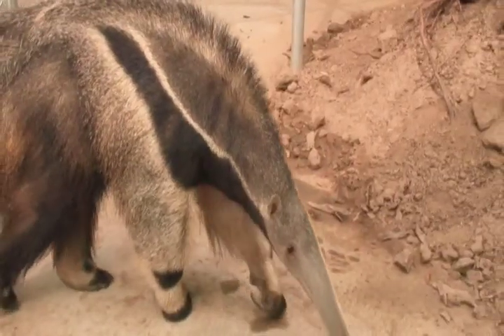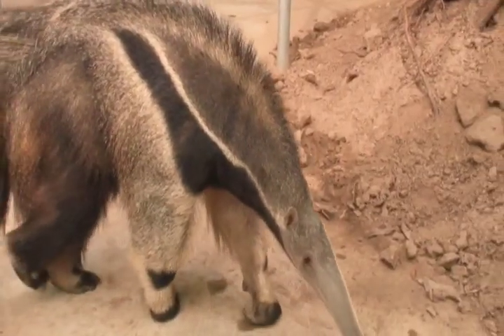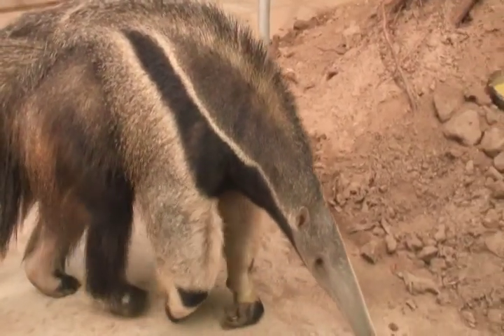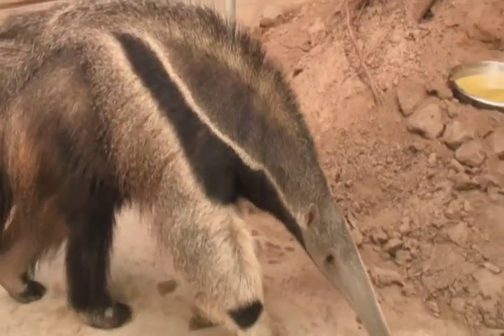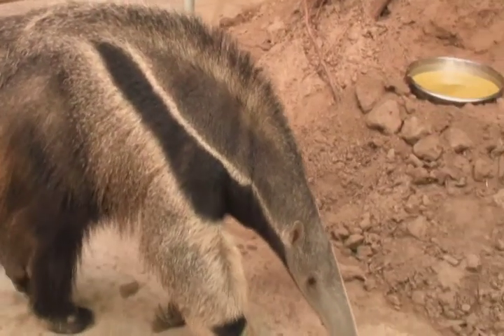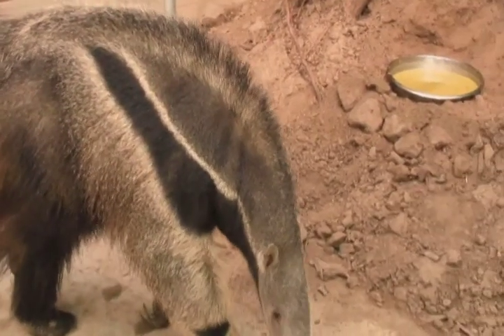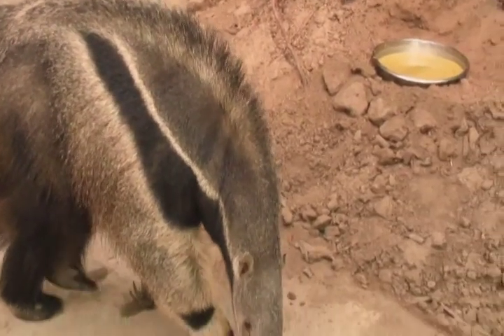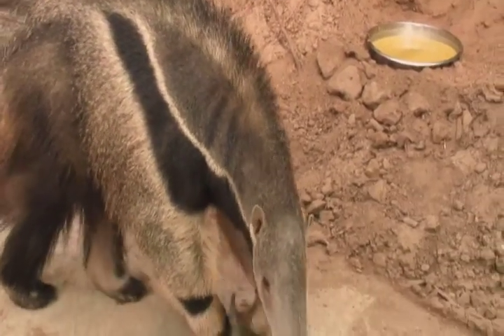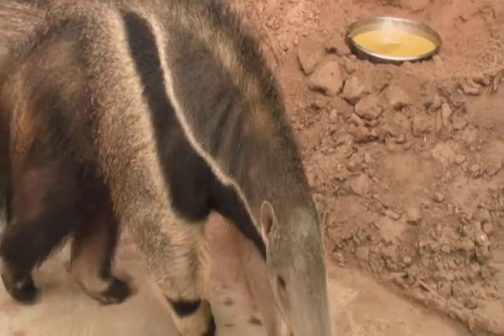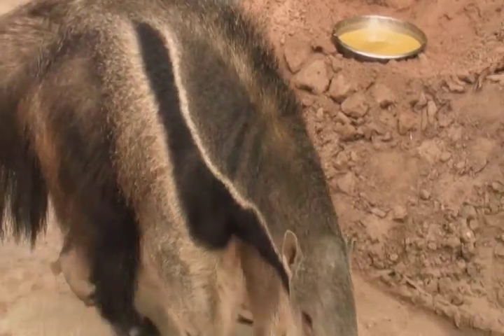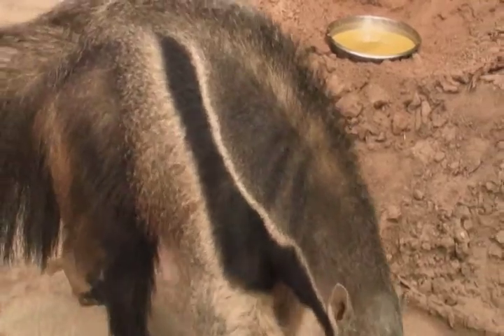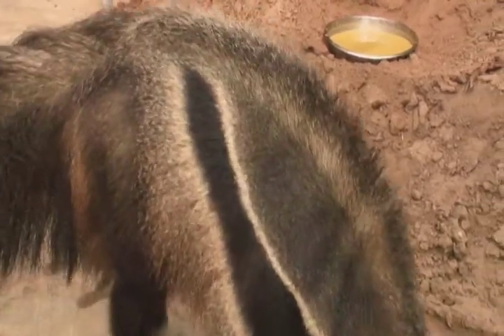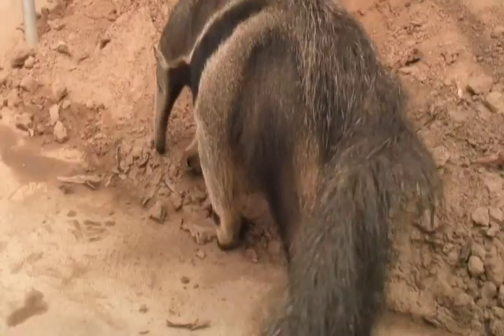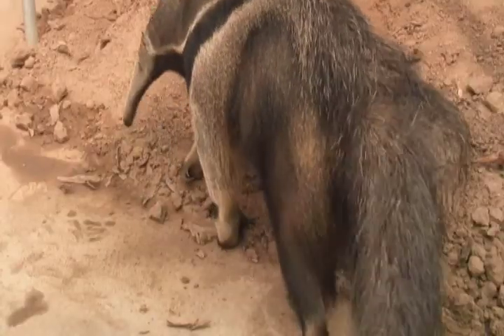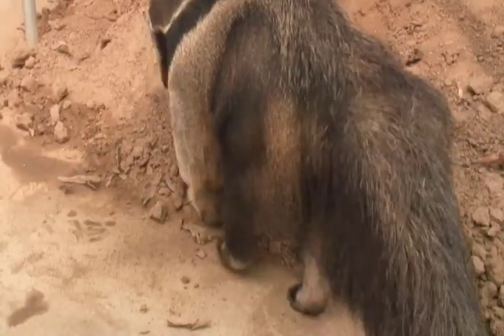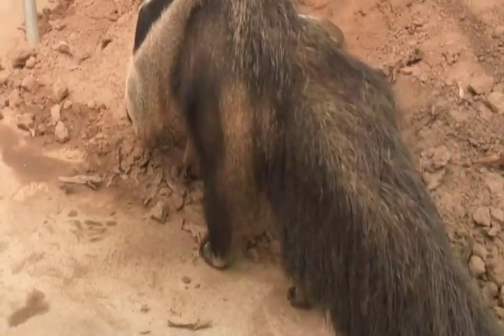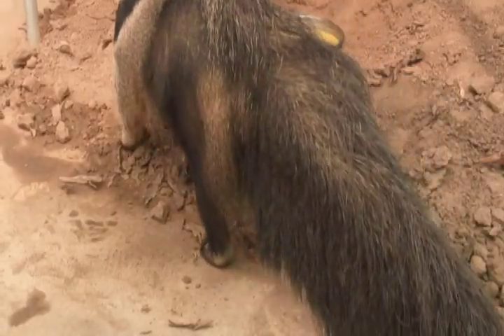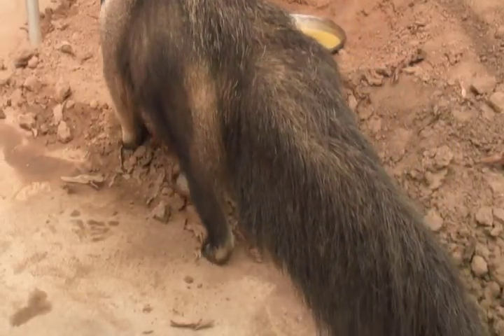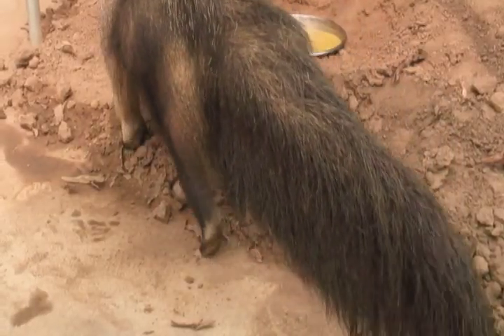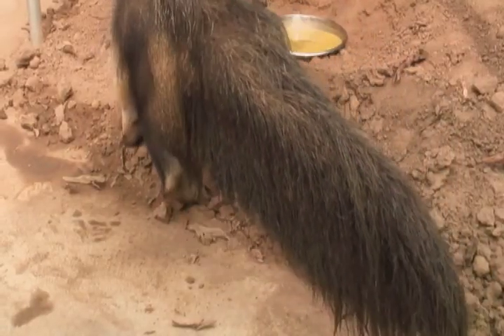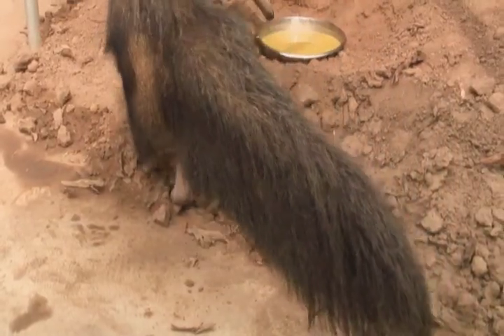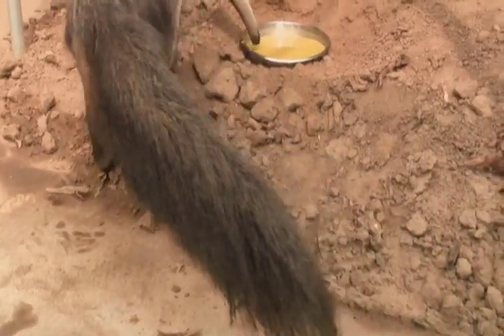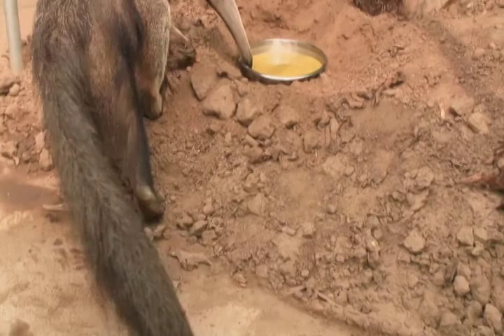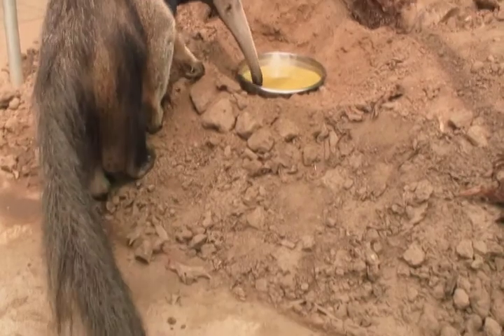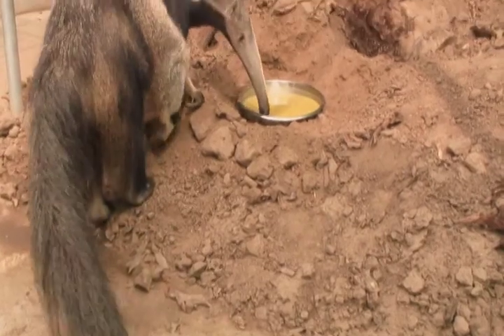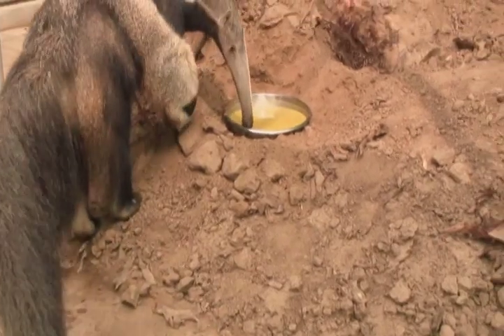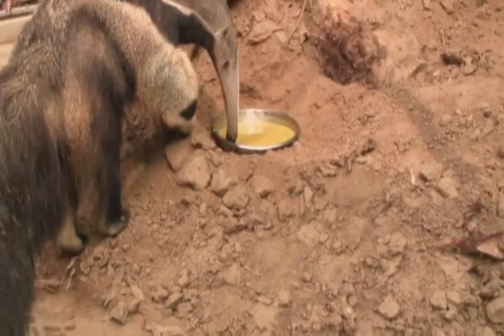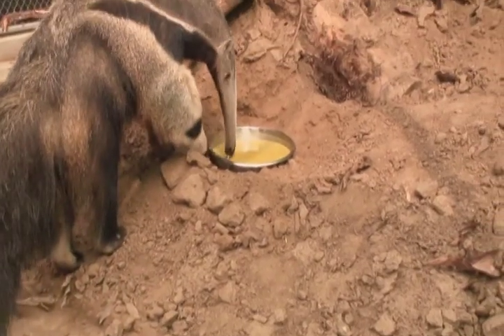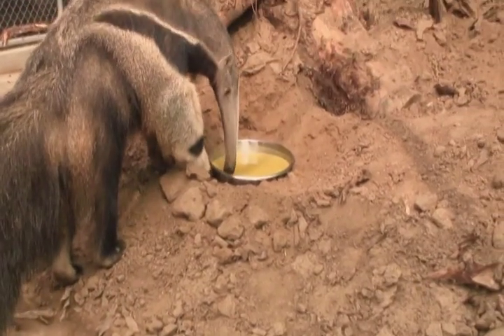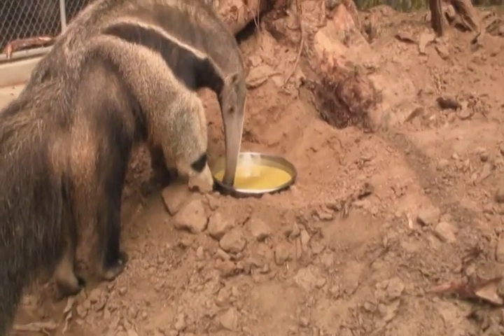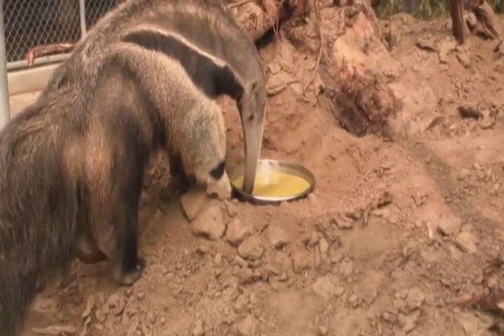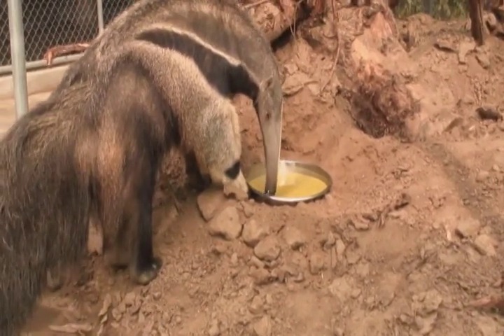The zoo's exhibit provides a home for a breeding program for the new pair of giant anteaters, a threatened species. The zoo hopes to breed the pair and establish a new line of giant anteaters in the United States.